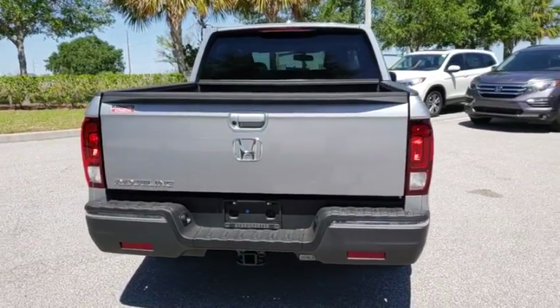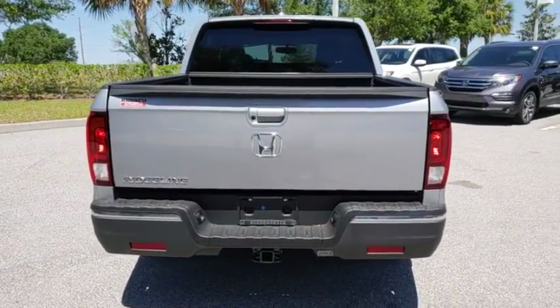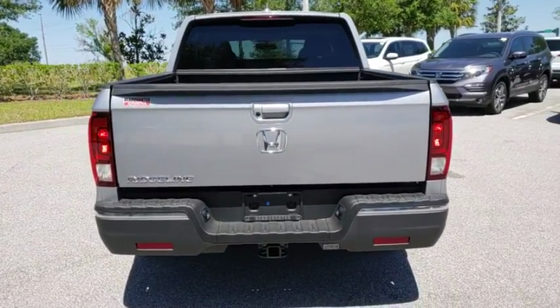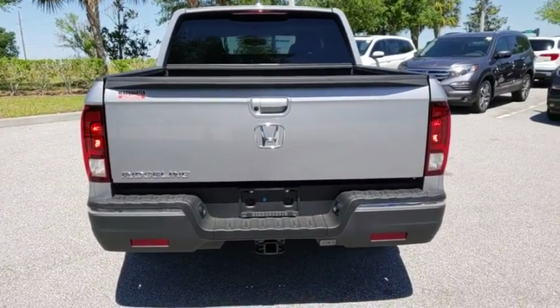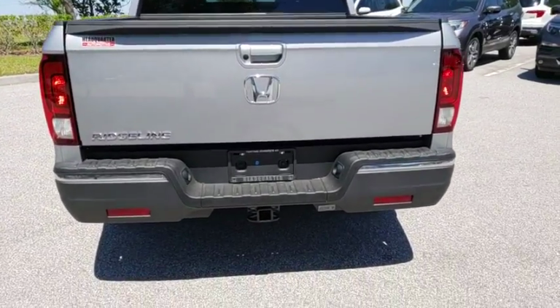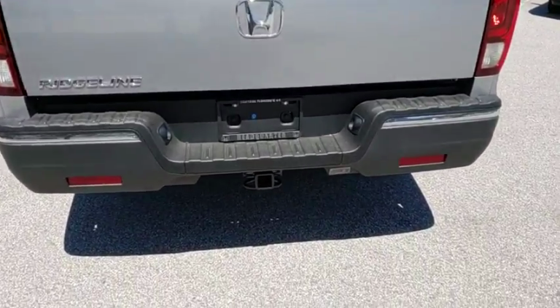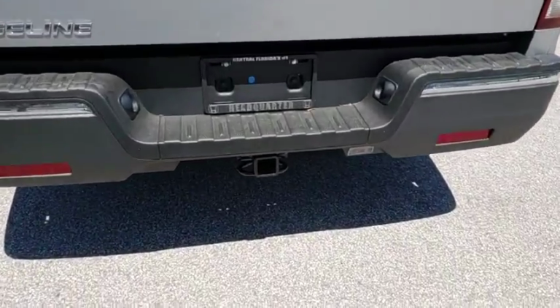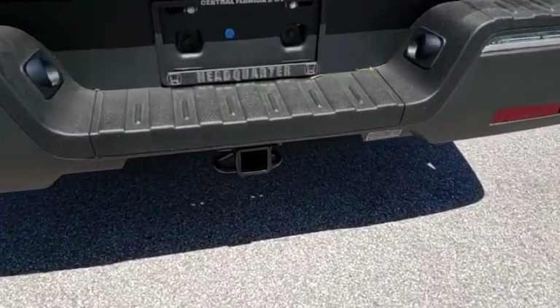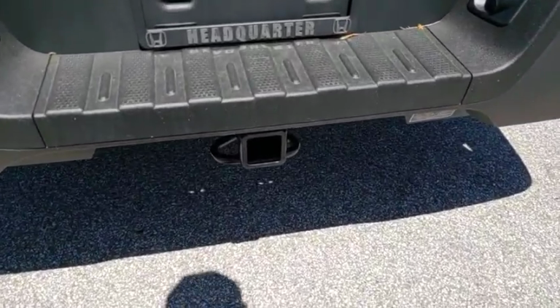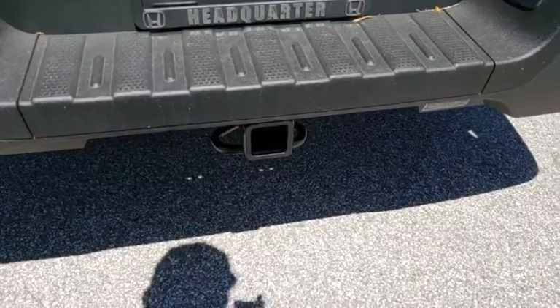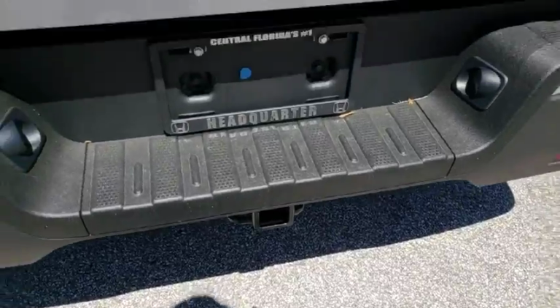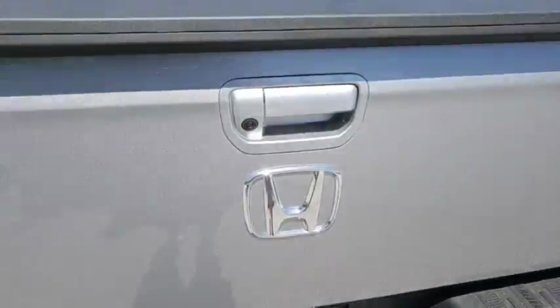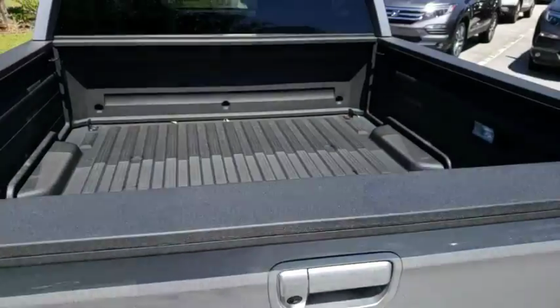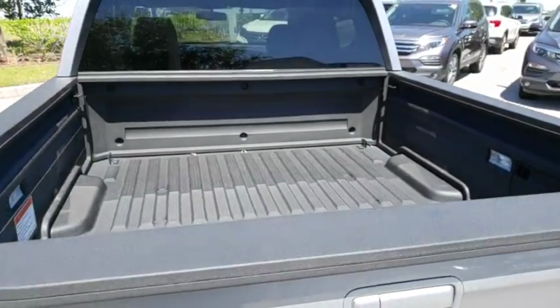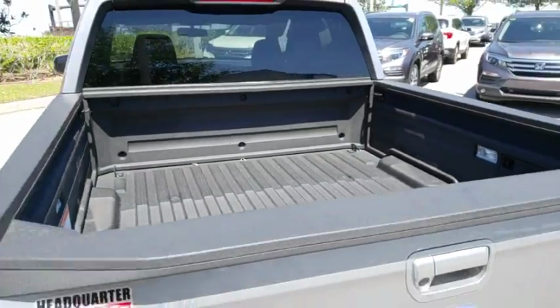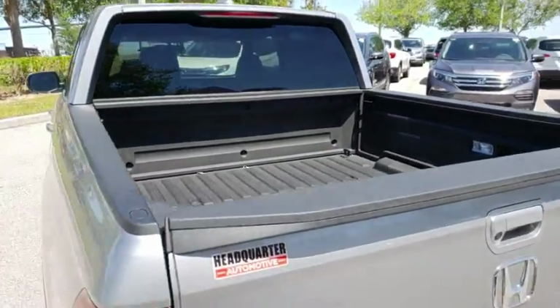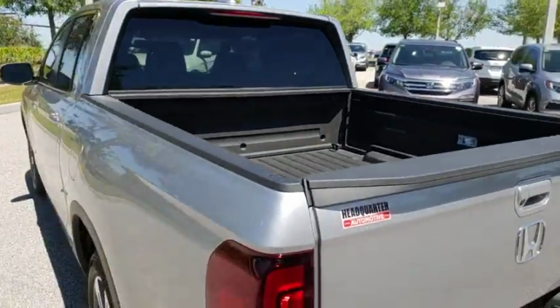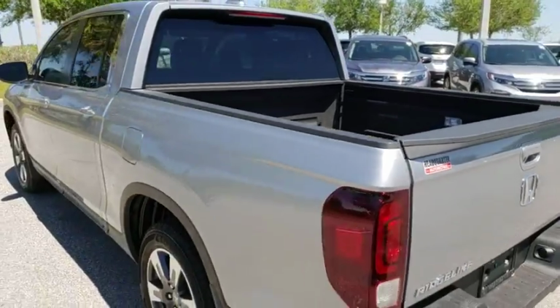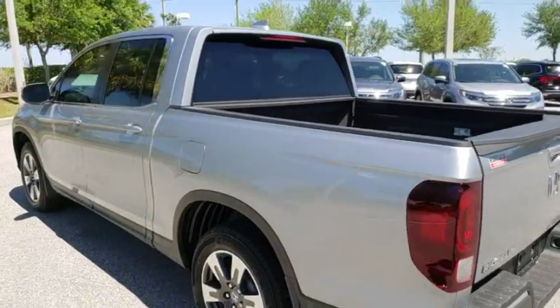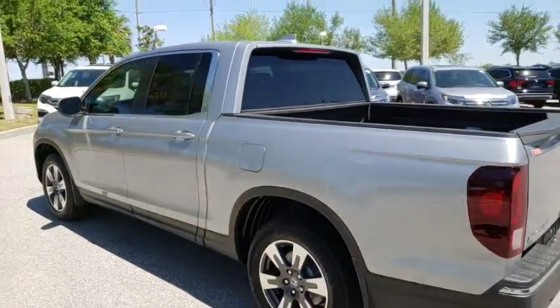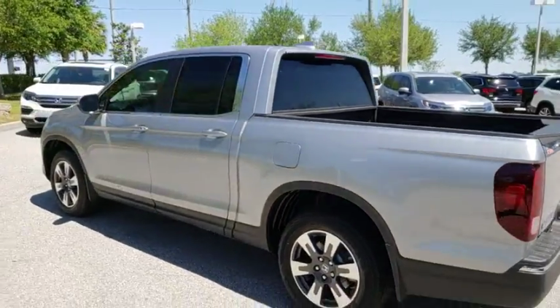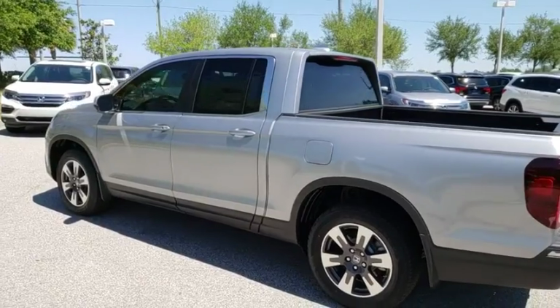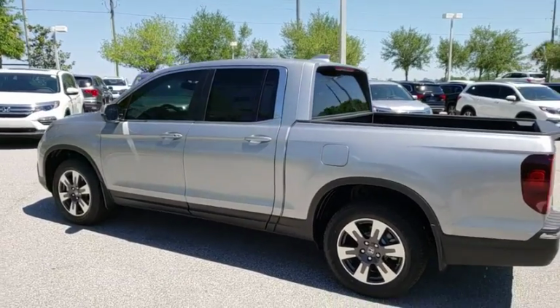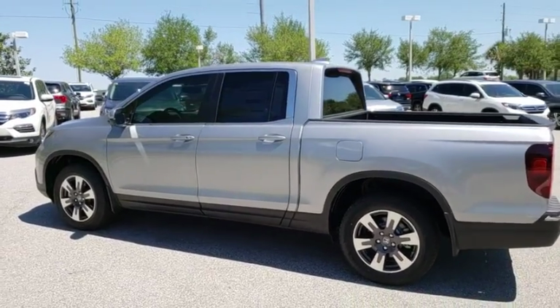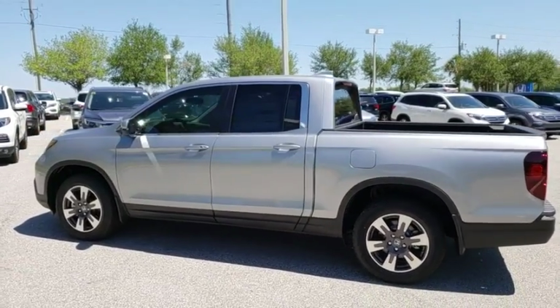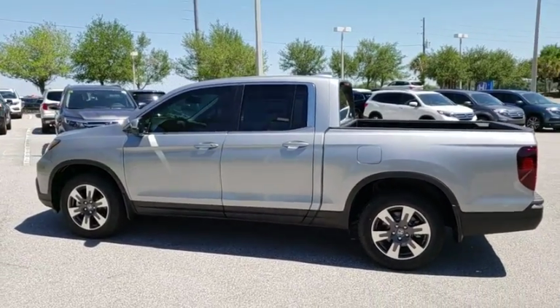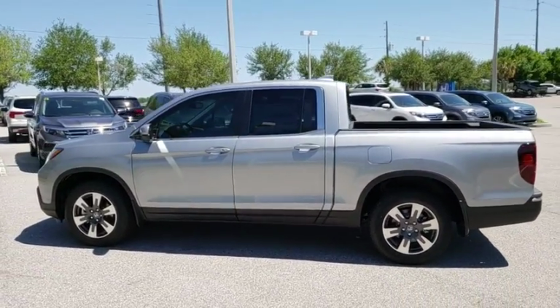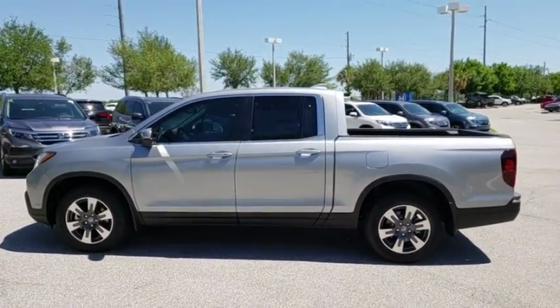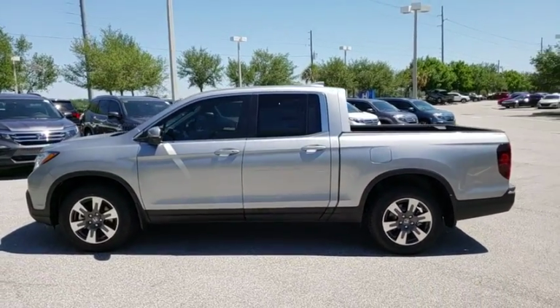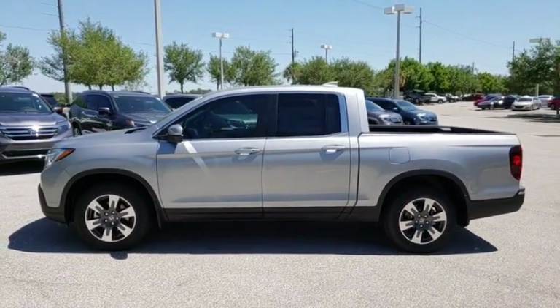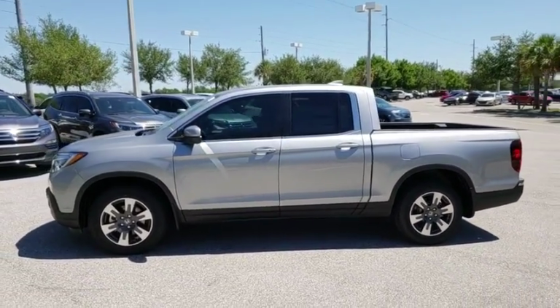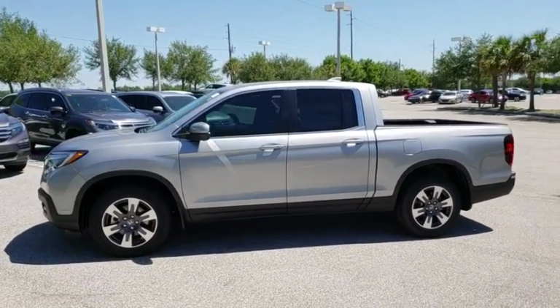Here are some of this vehicle's great options: power passenger seat, keyless entry, traction control, remote engine start, stability control, steering wheel audio controls, backup camera, anti-lock braking system, navigation system.